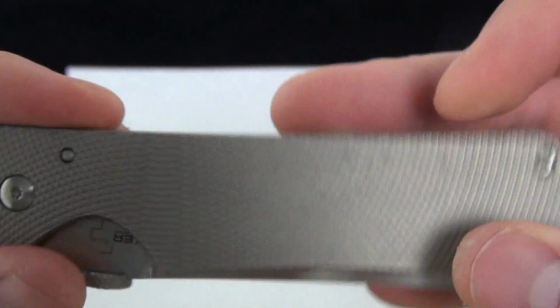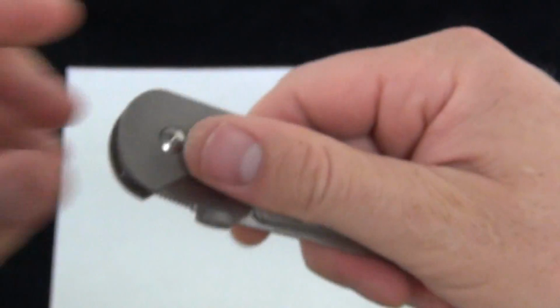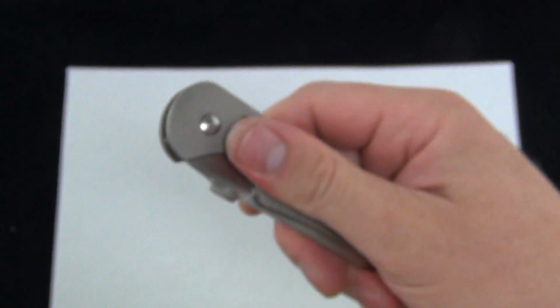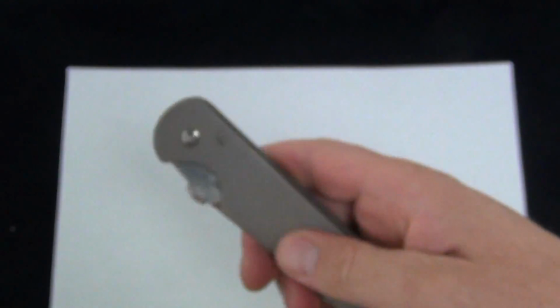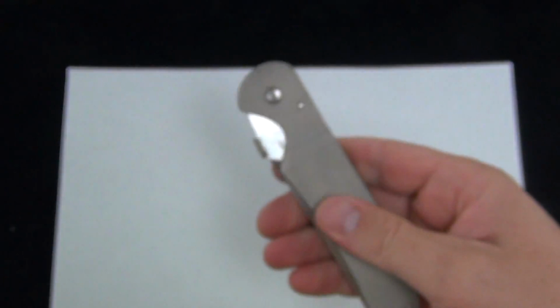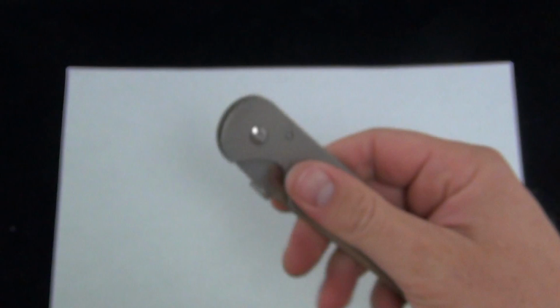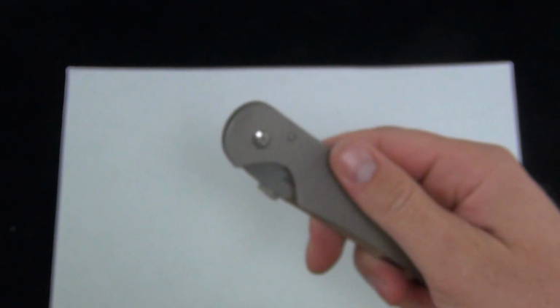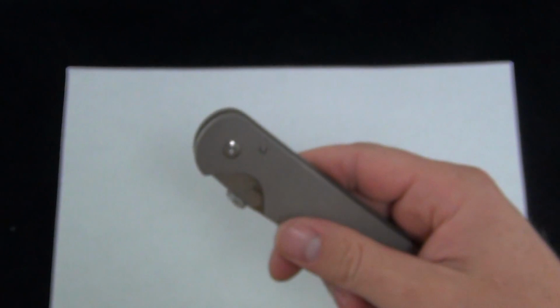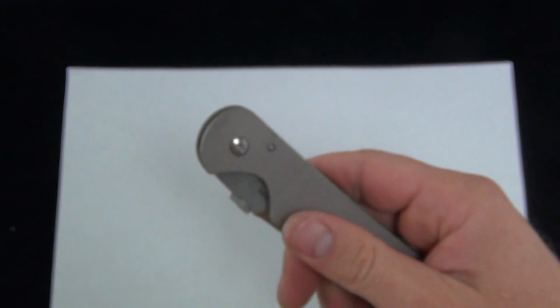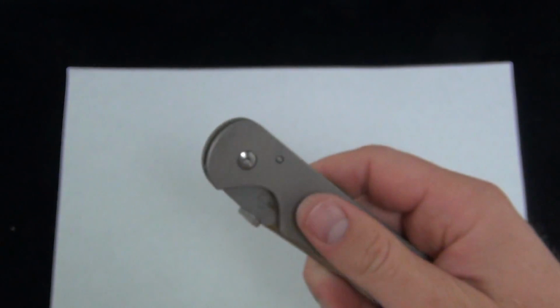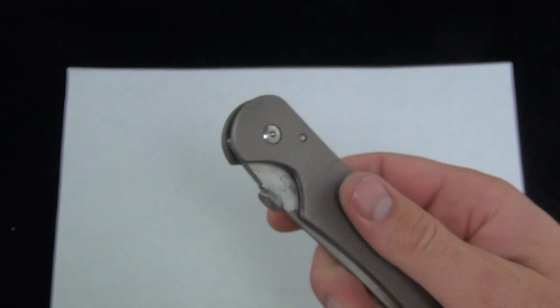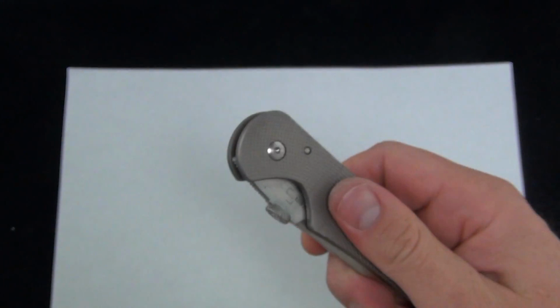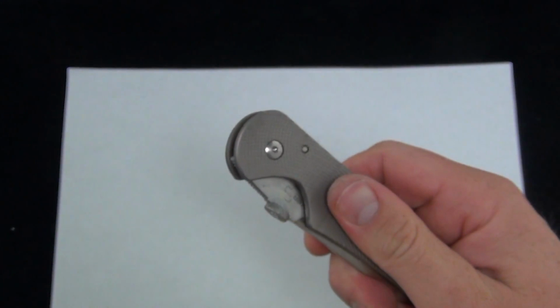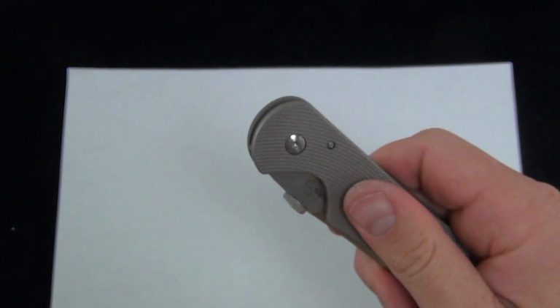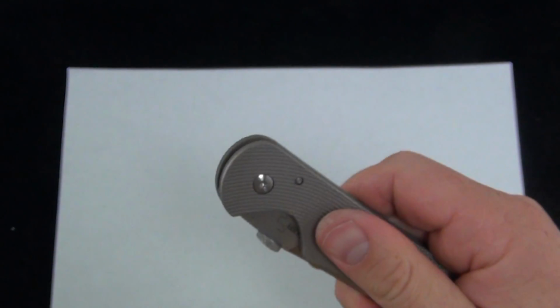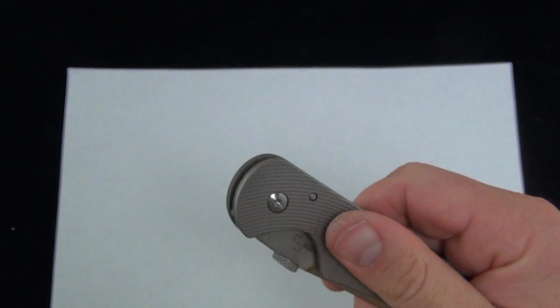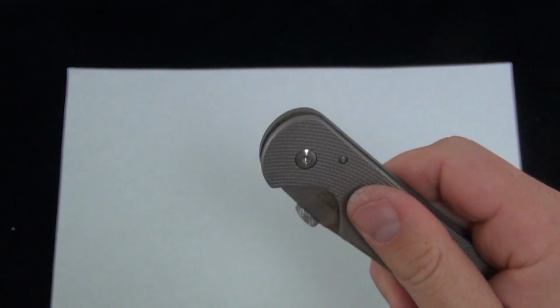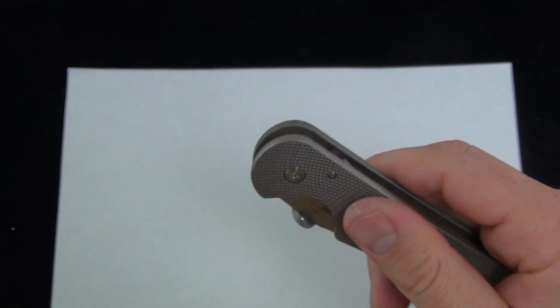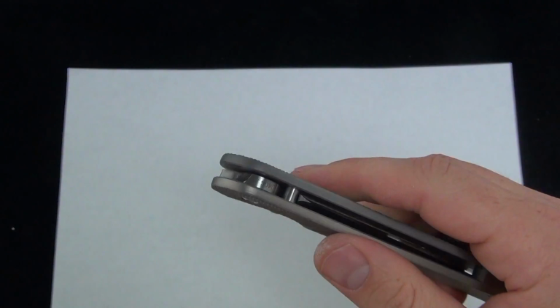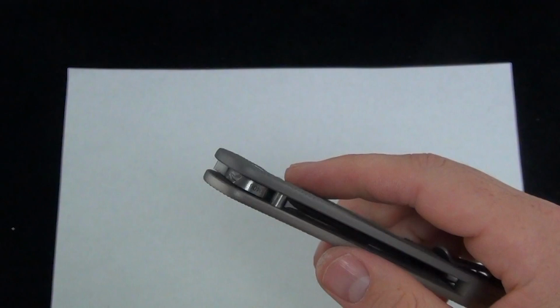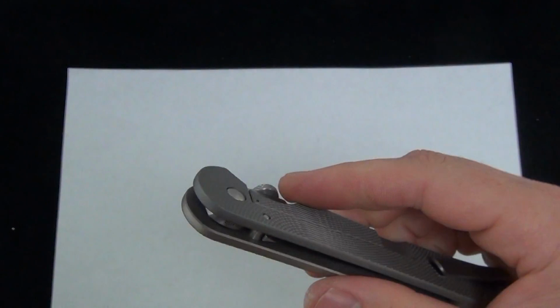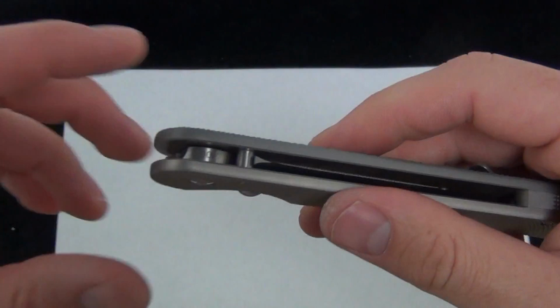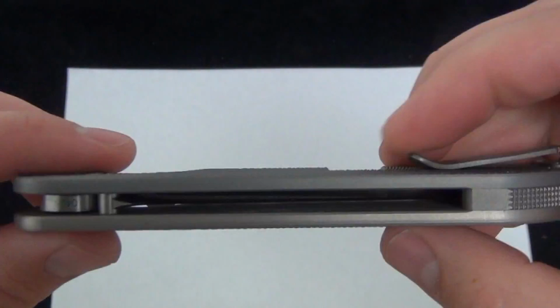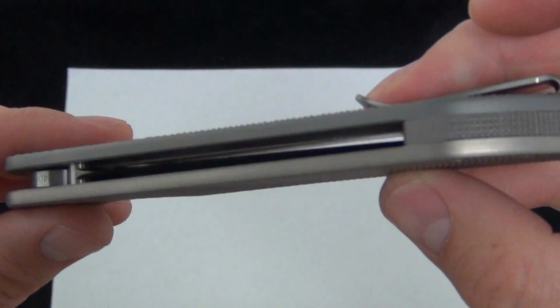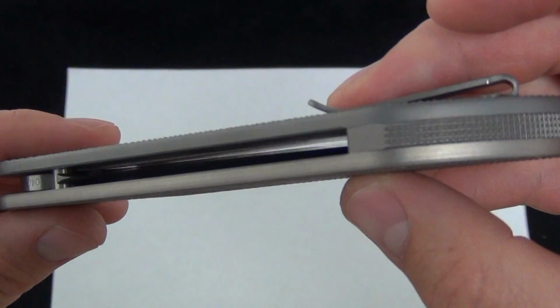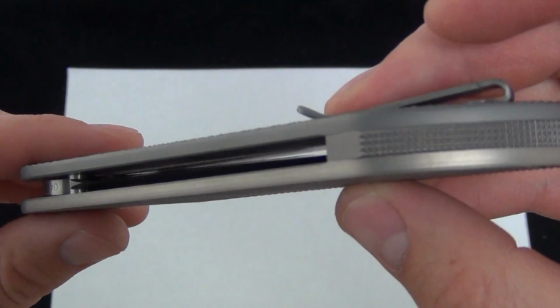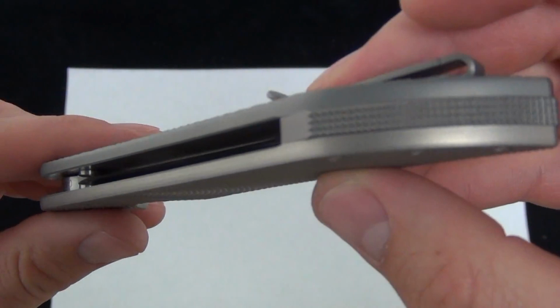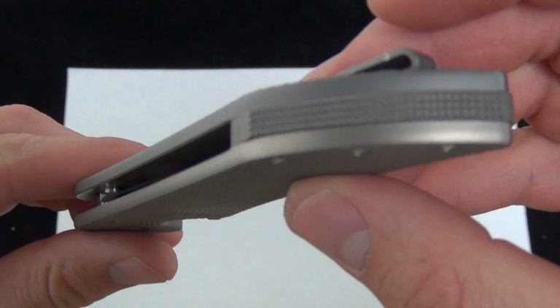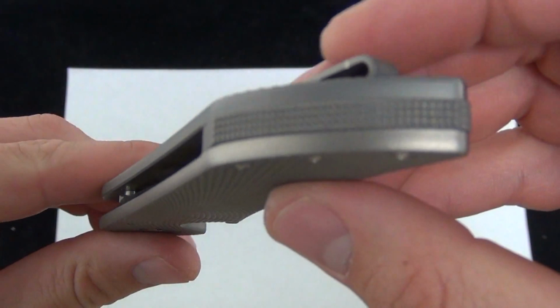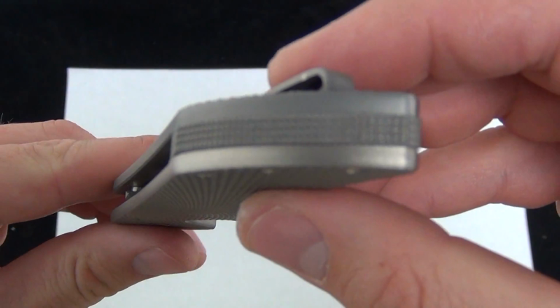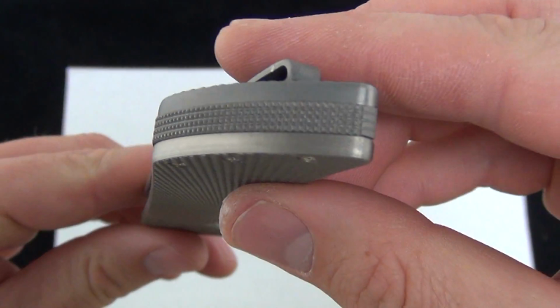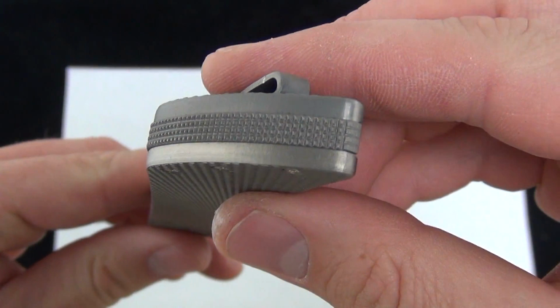It gives some nice grip. It feels smooth — it's not really abrasive, but when you squeeze down it has some nice bite to it. I always like that. The edges are smooth. Got a little texturing on the backspacer there as well.